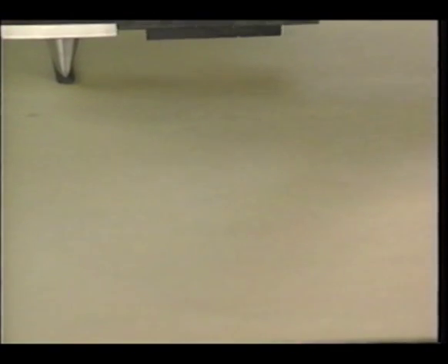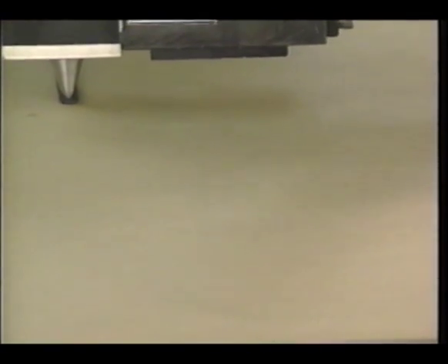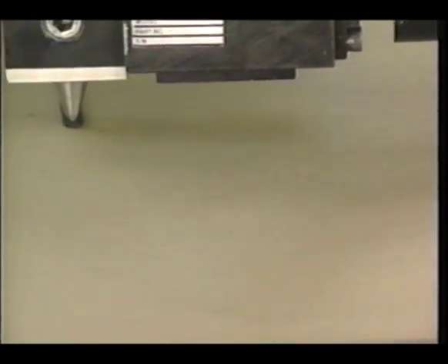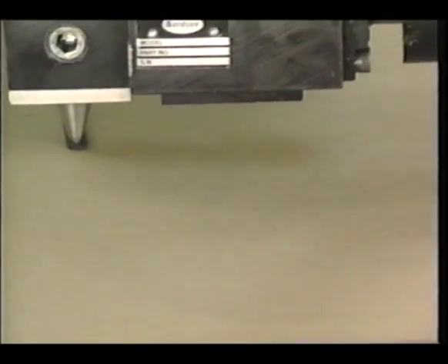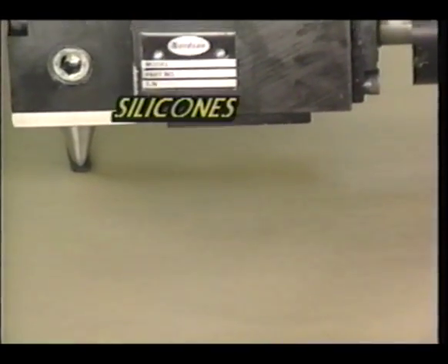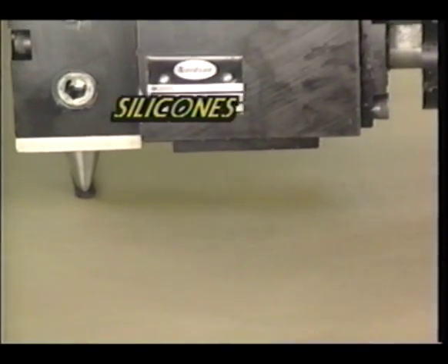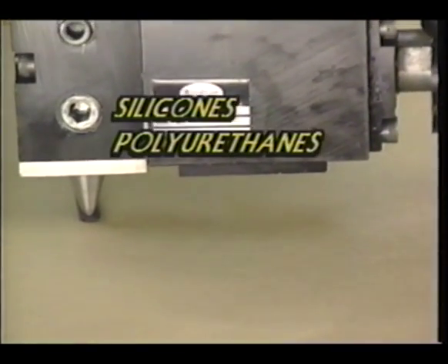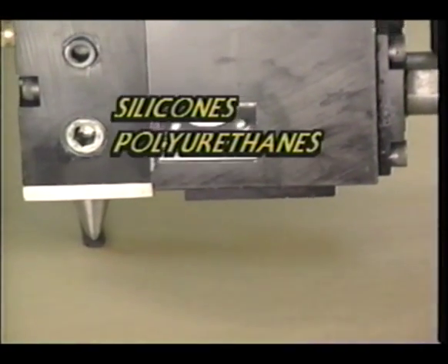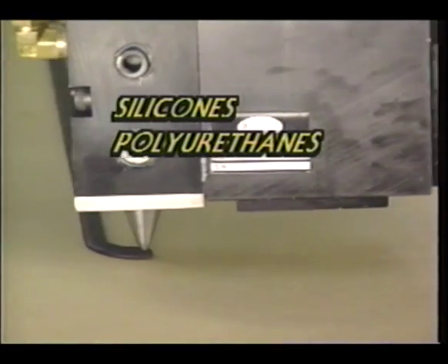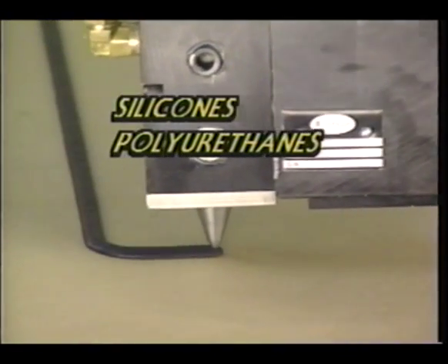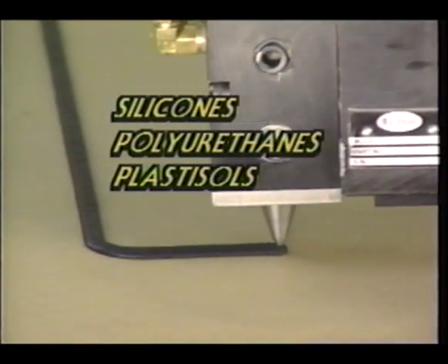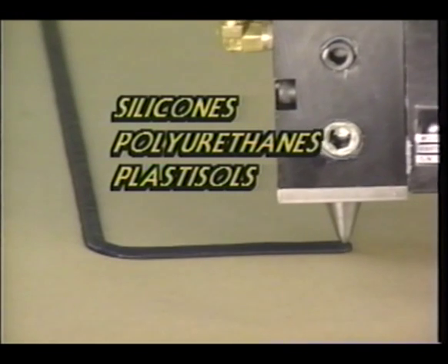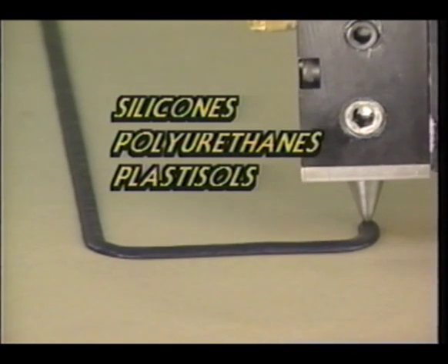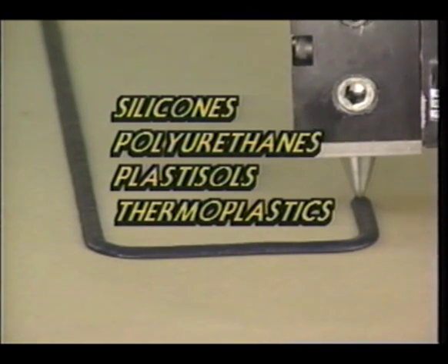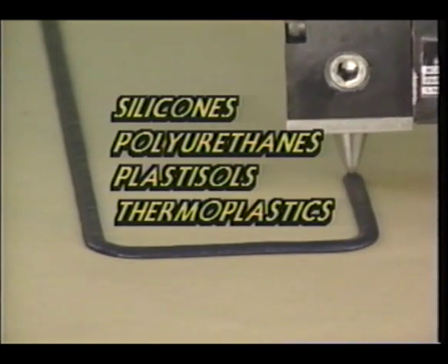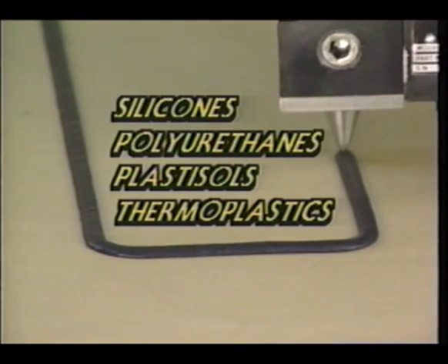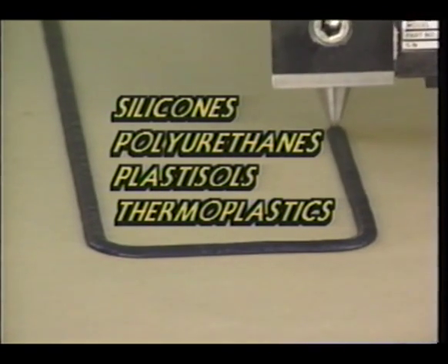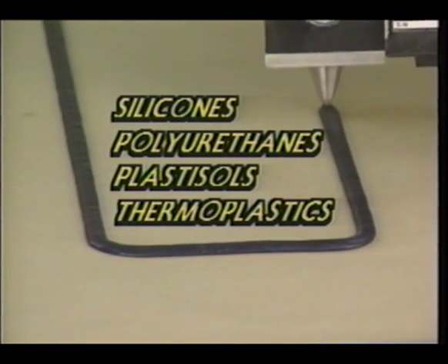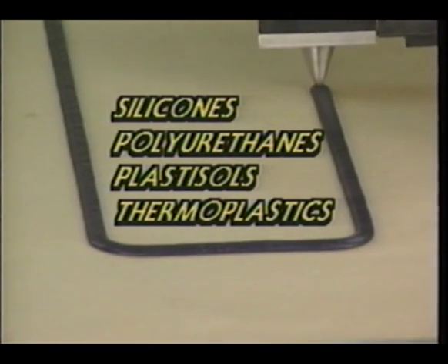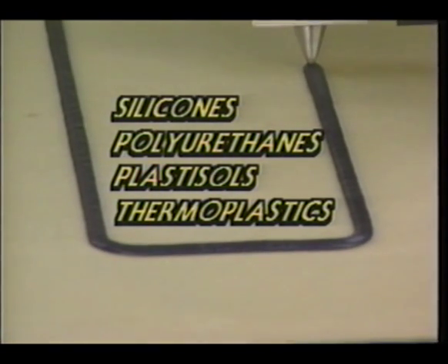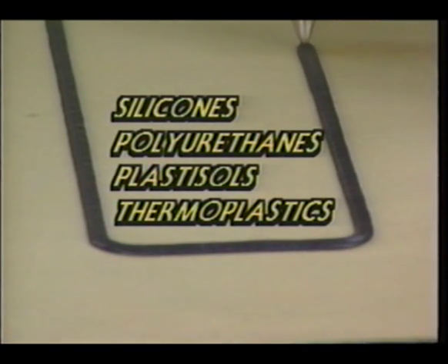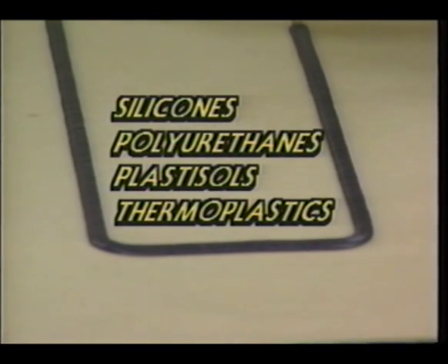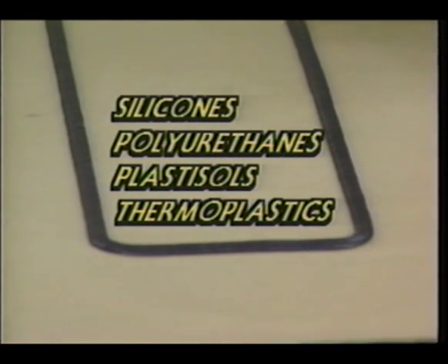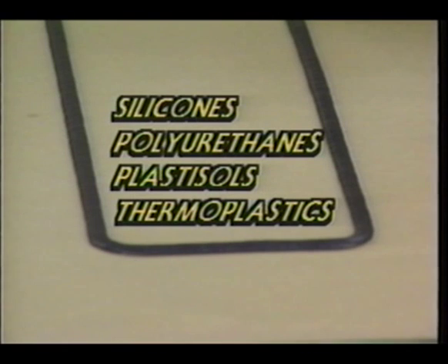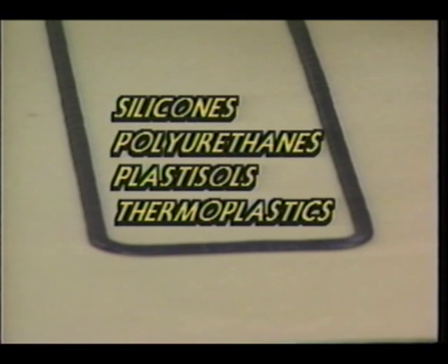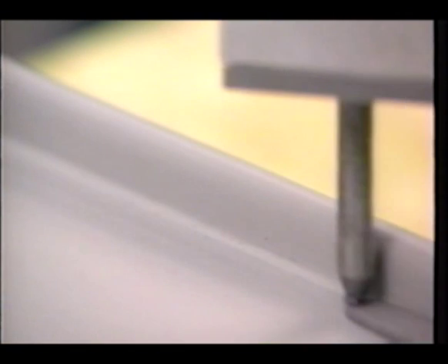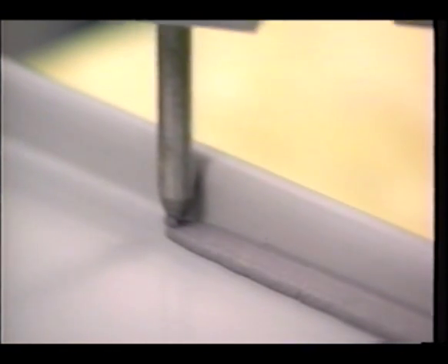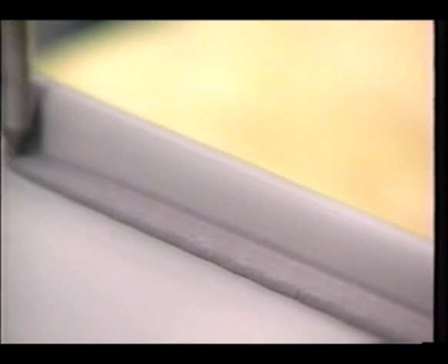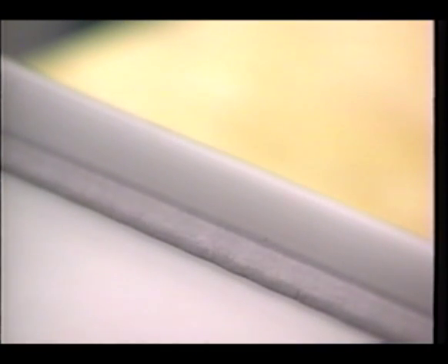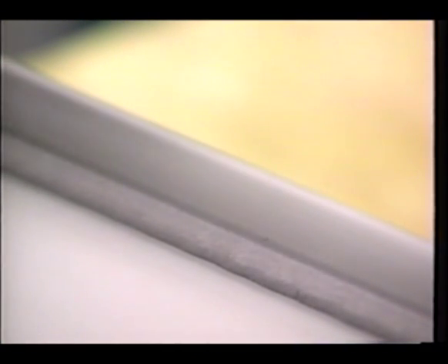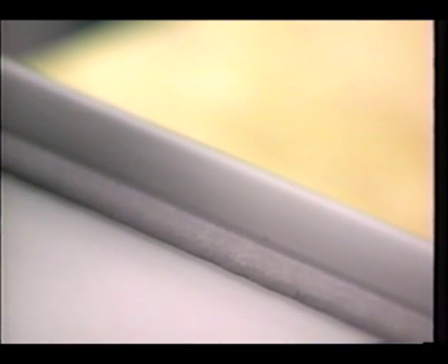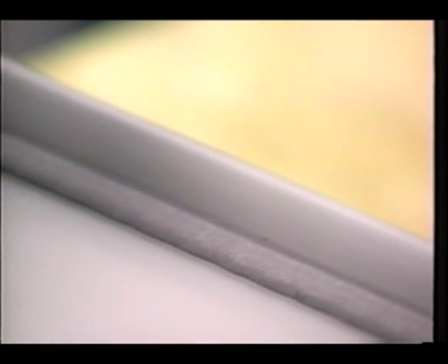Many materials, both heated and unheated, can be successfully foamed, including silicones, EVAs, PSAs, reactive PURs, urethanes, and polyamides.